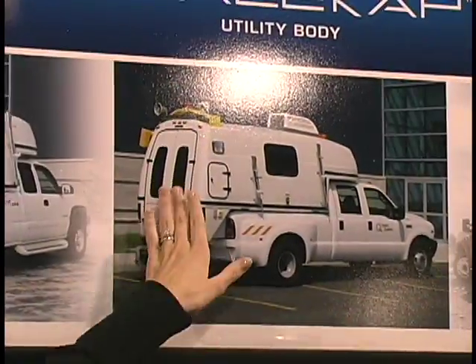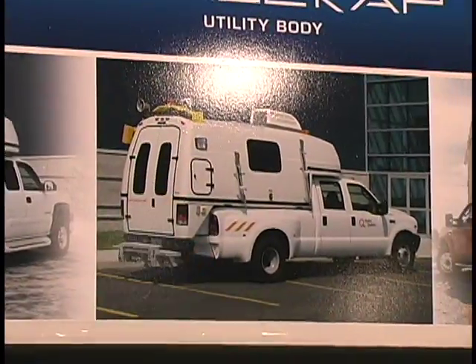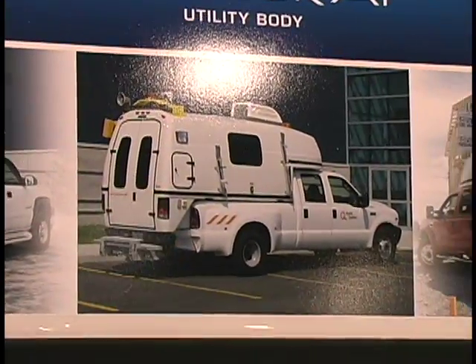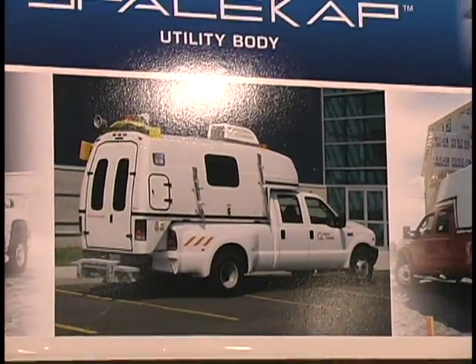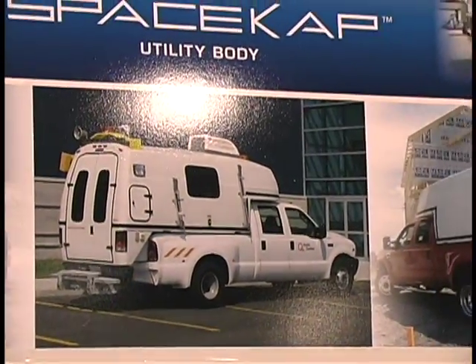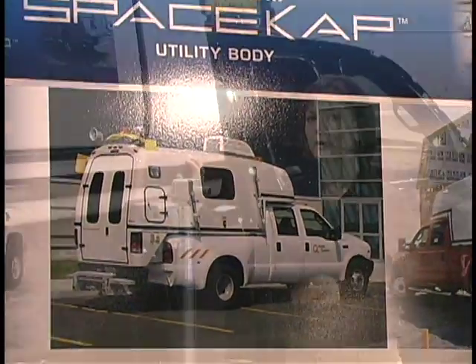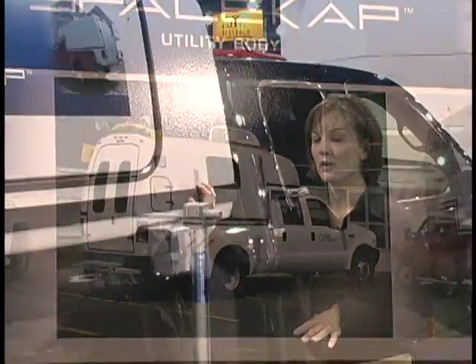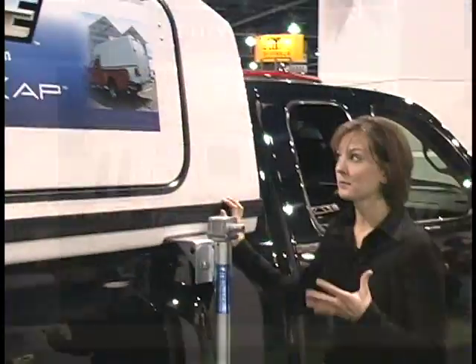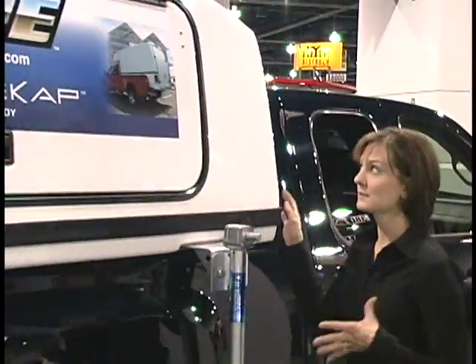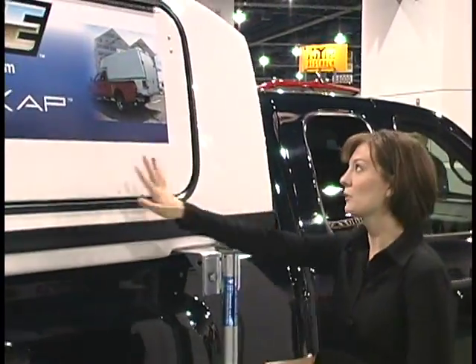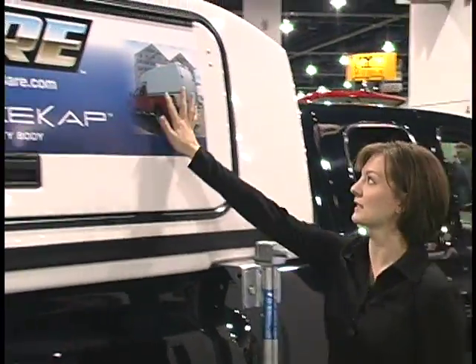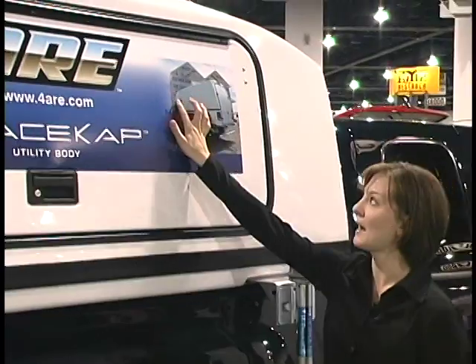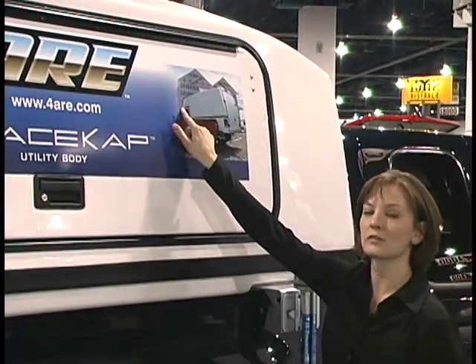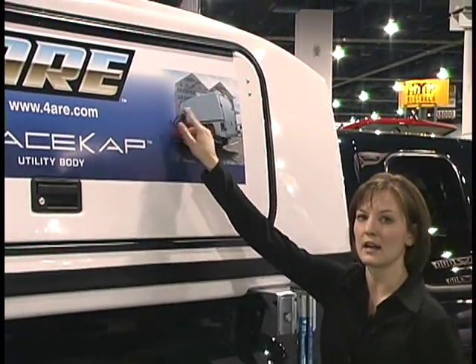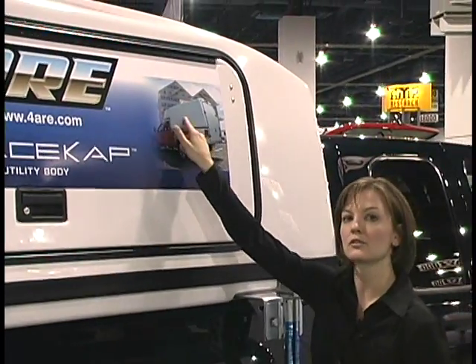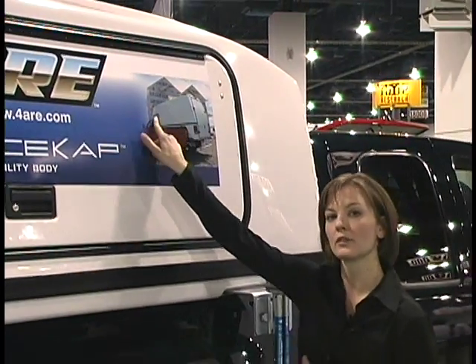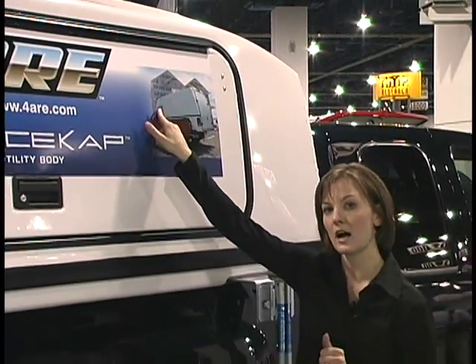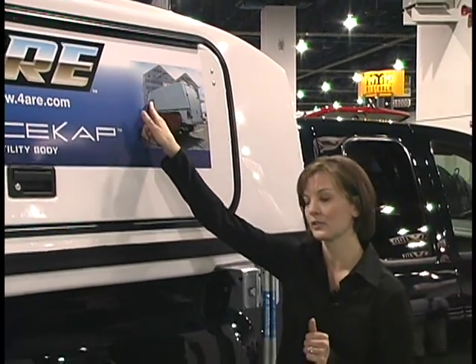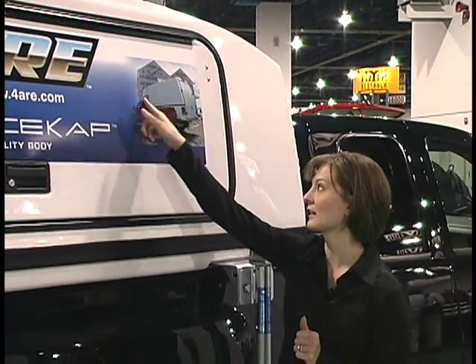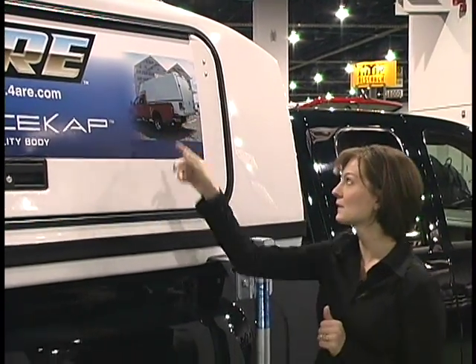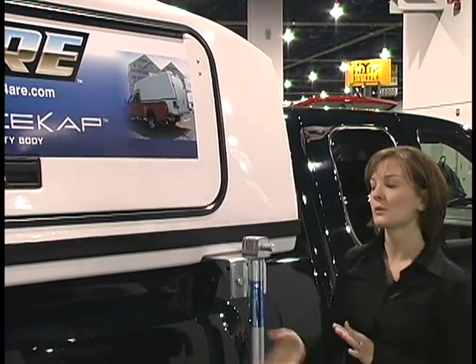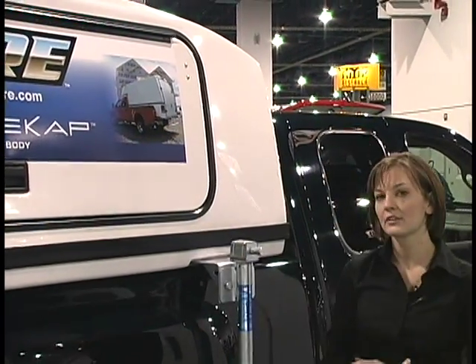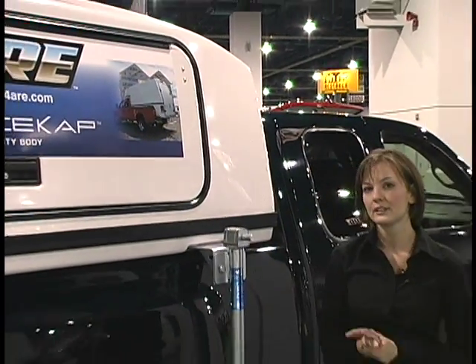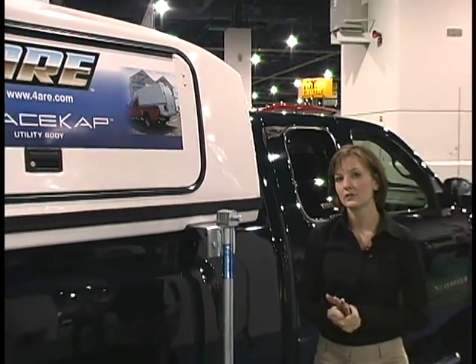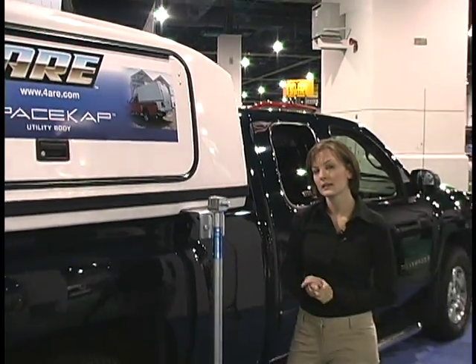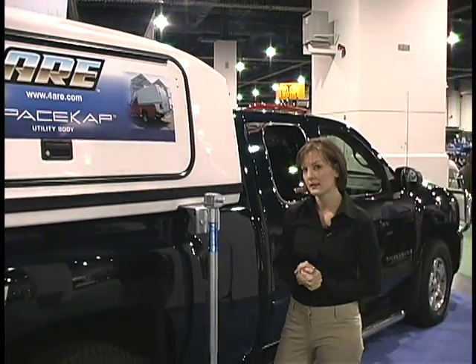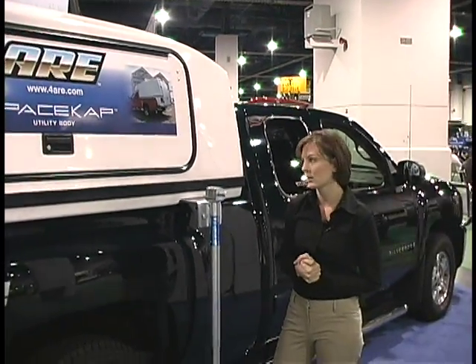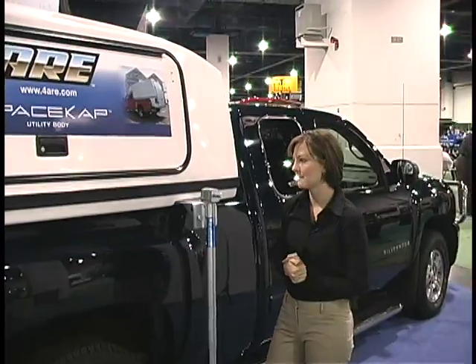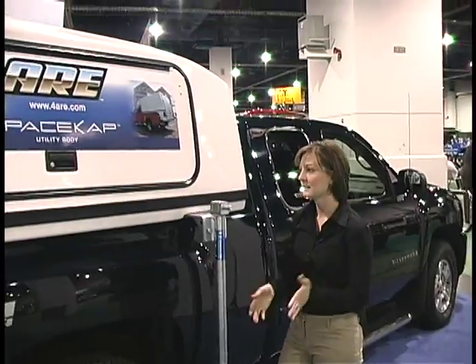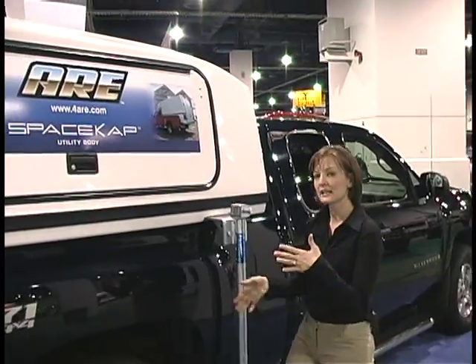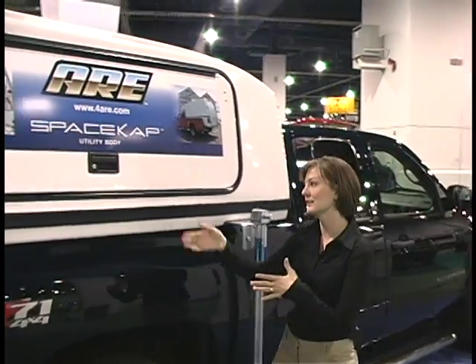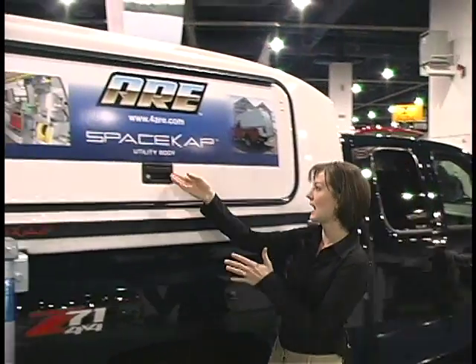This is our classic model, but we also have a plus model, which is a cab over design — it goes over the top of the truck. So whatever your needs, you can customize the truck cap. Let's take a look inside.